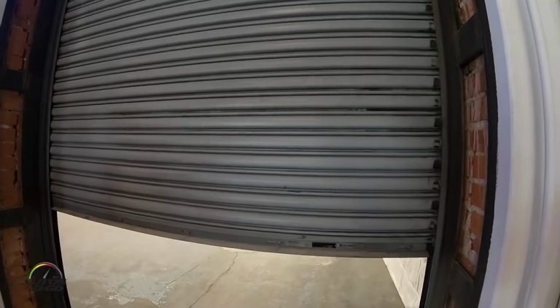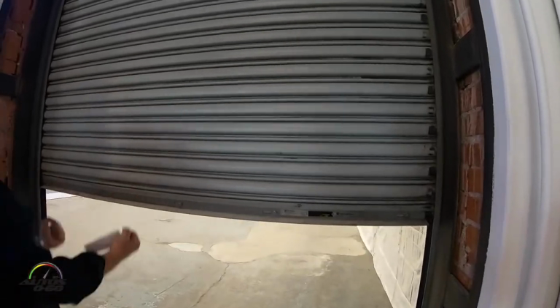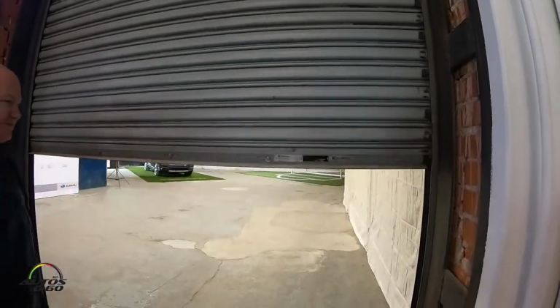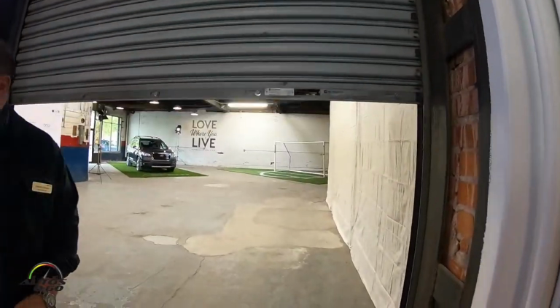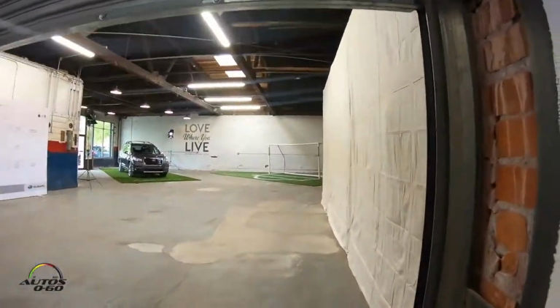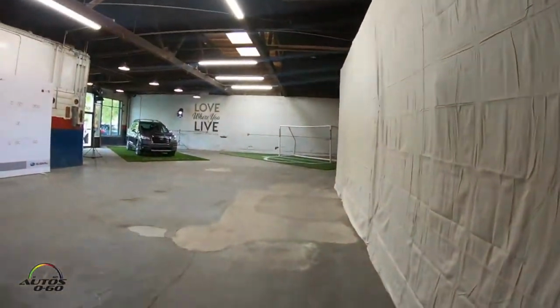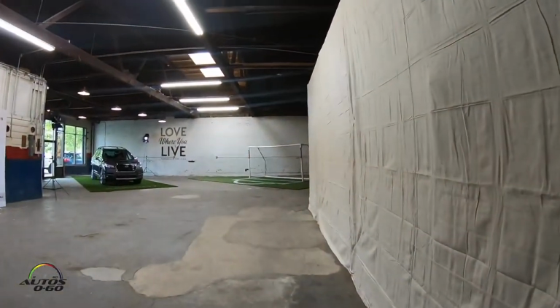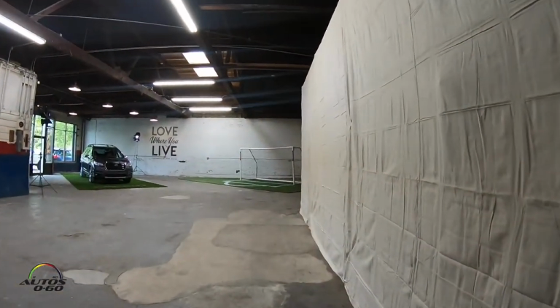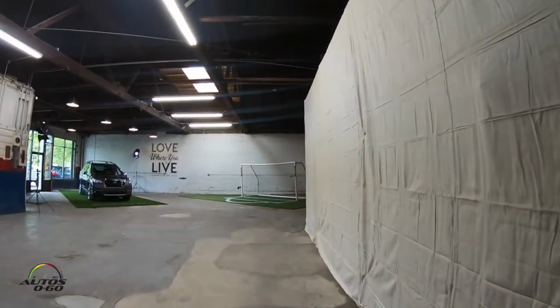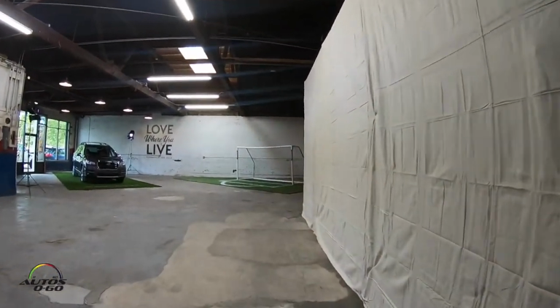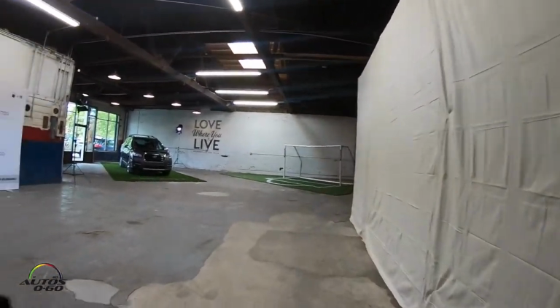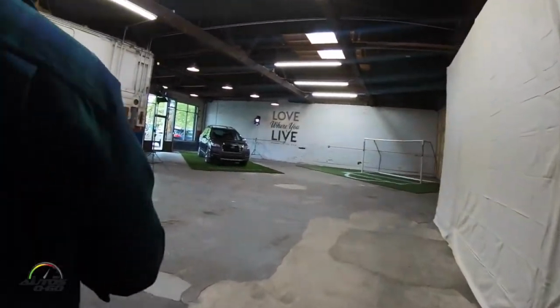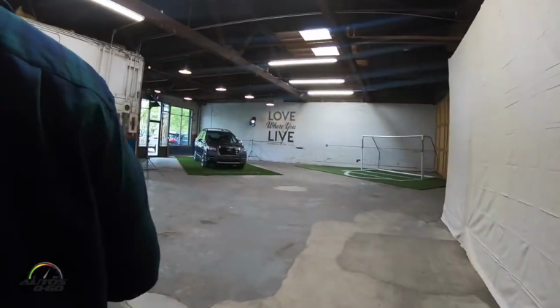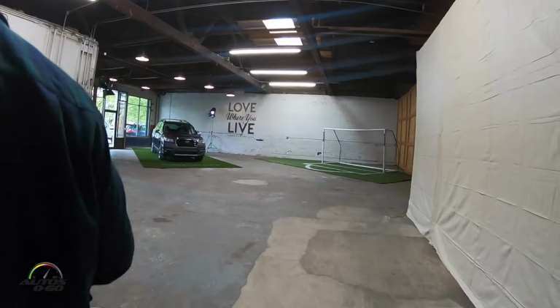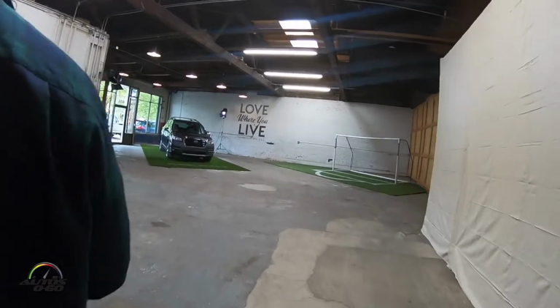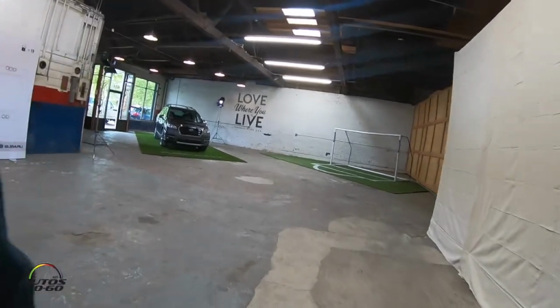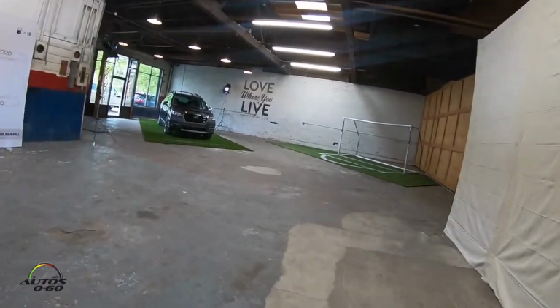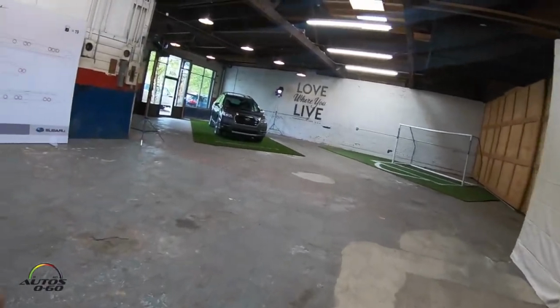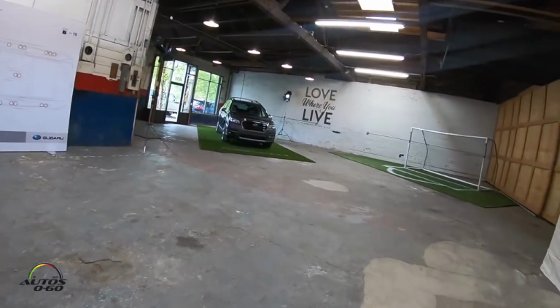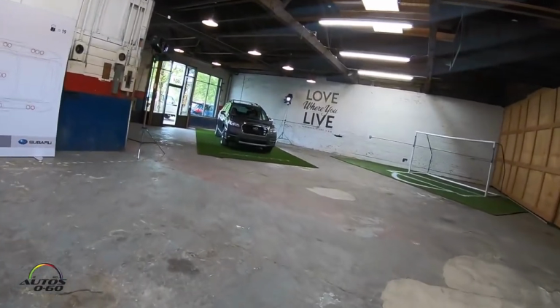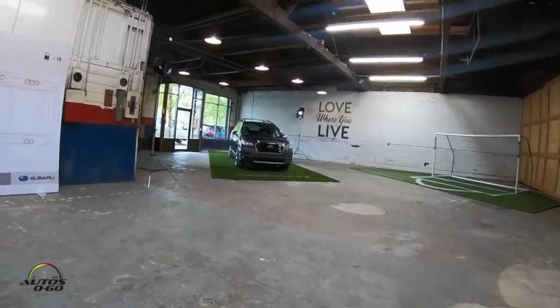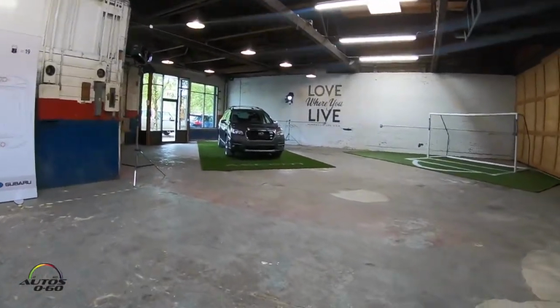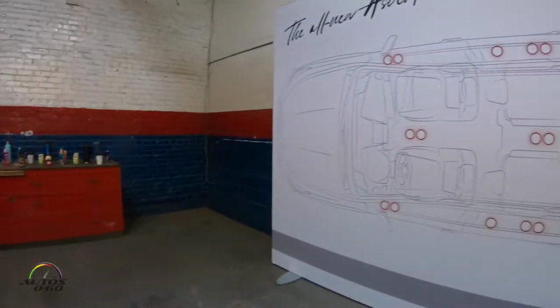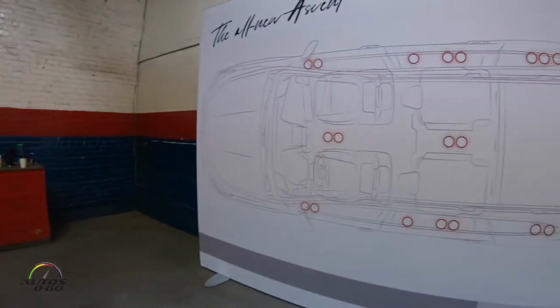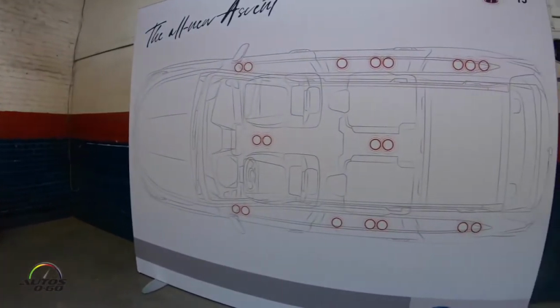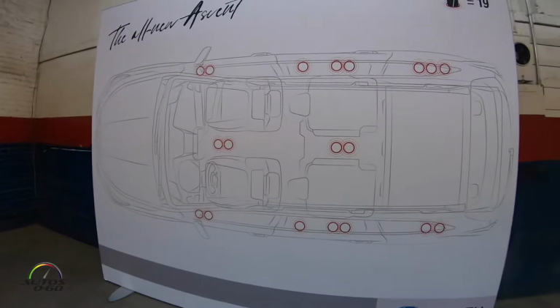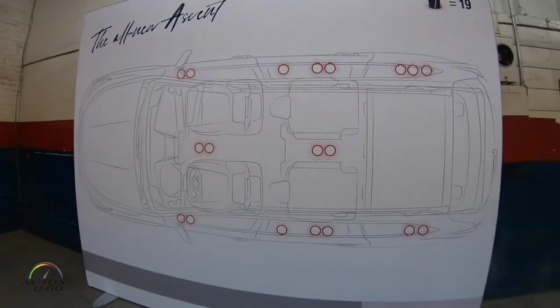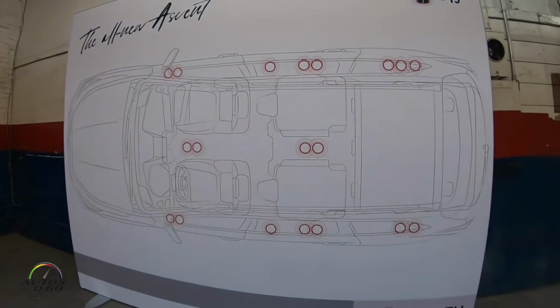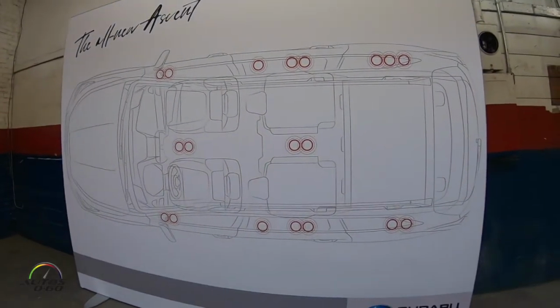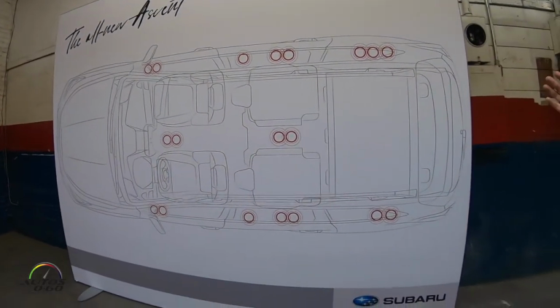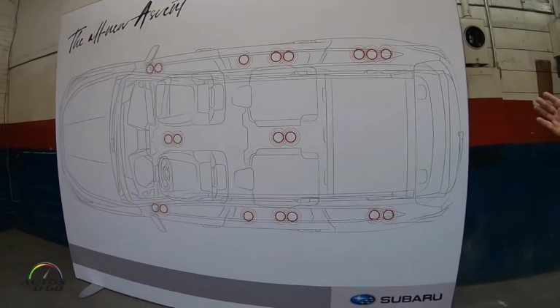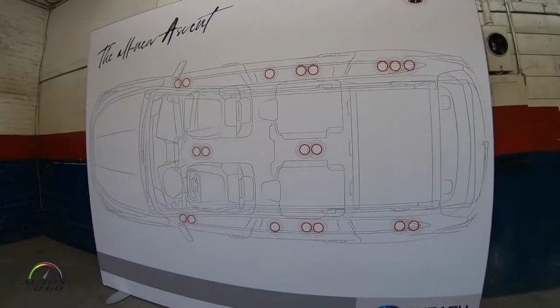This is an old book bindery — they still do printing here. This is our chart so you can see where all the cup holders are.